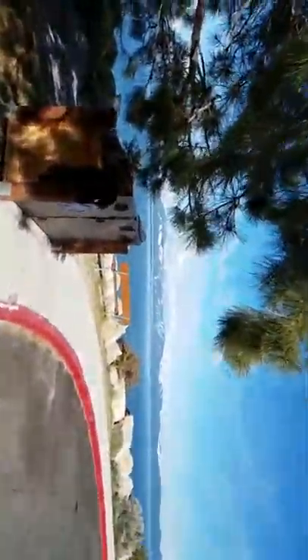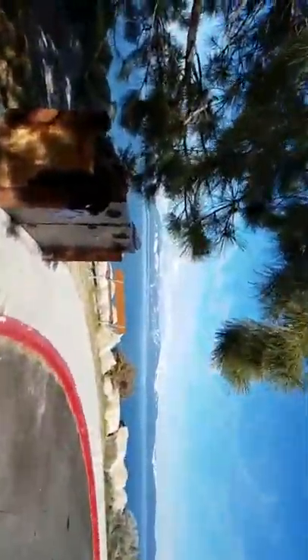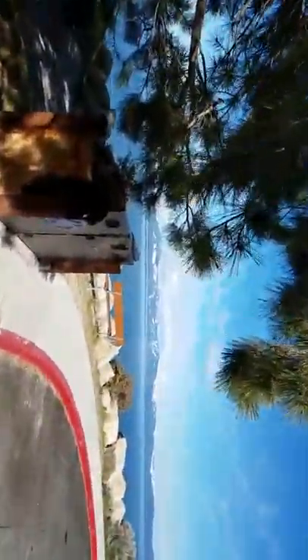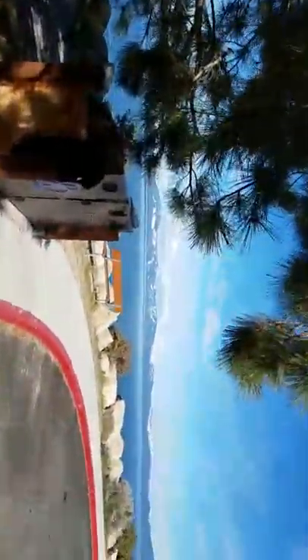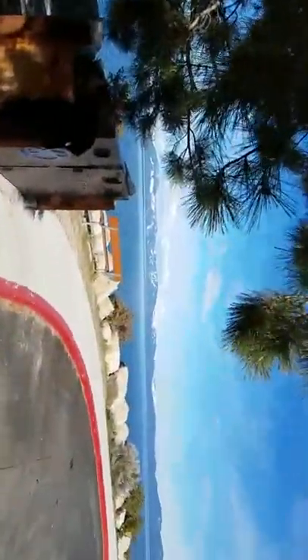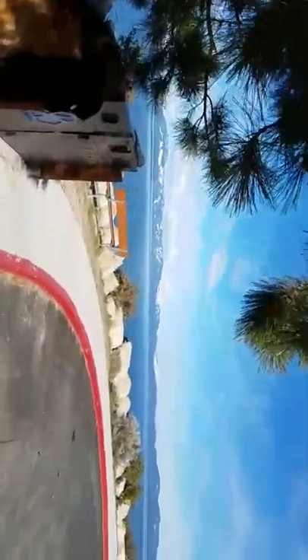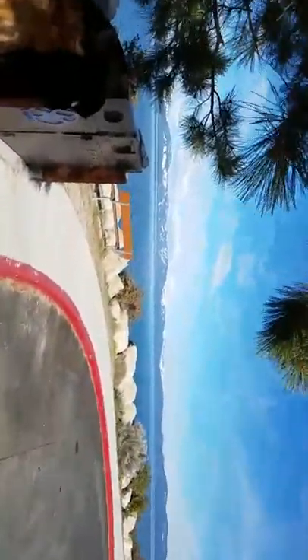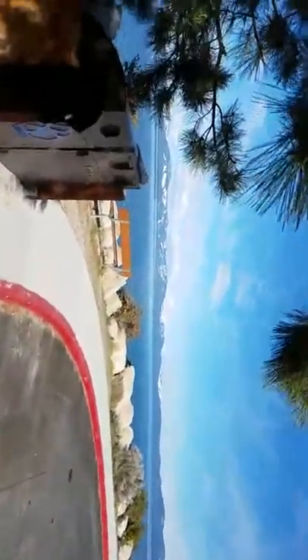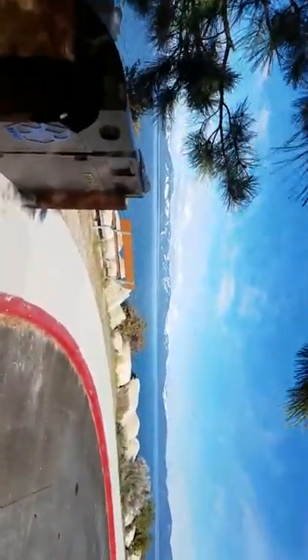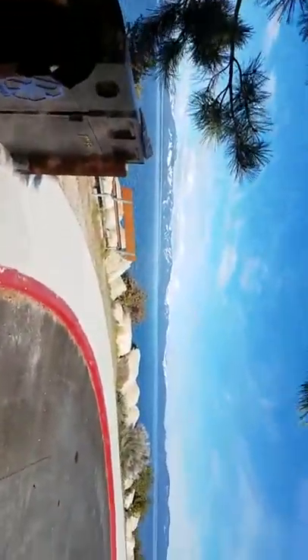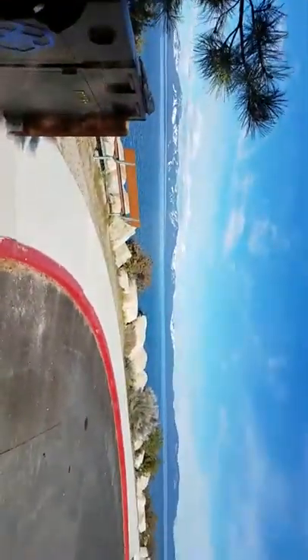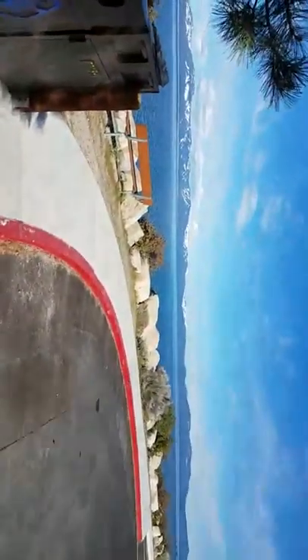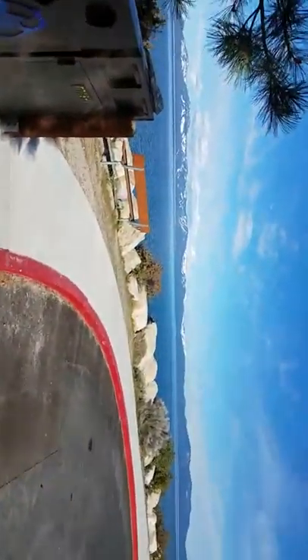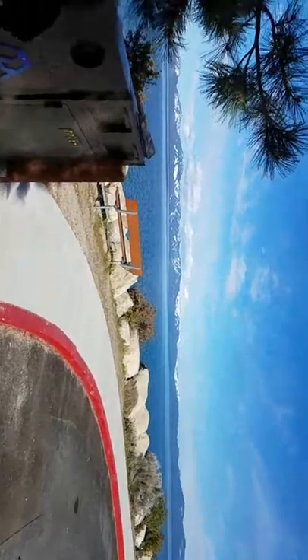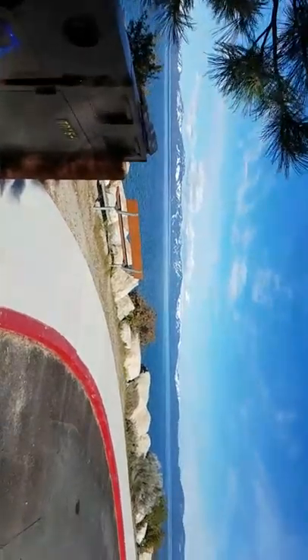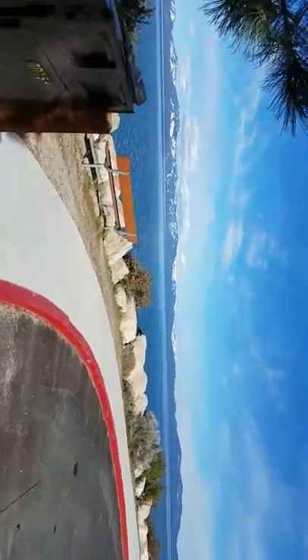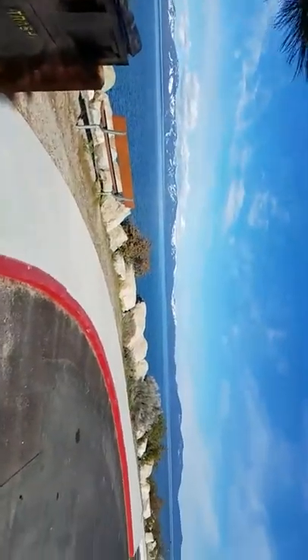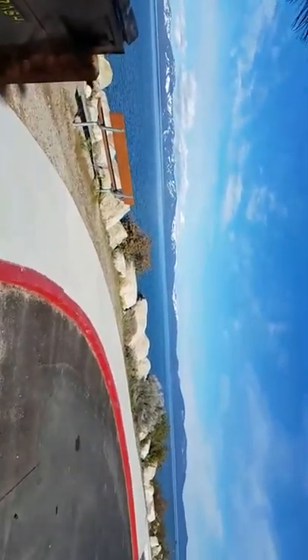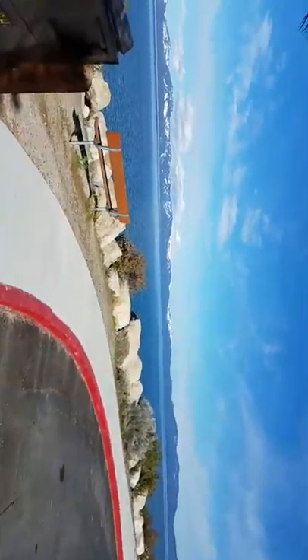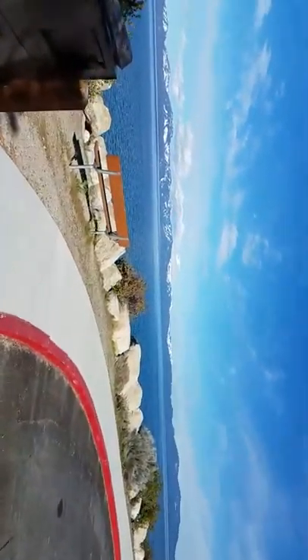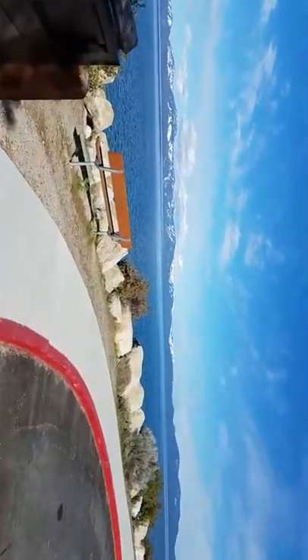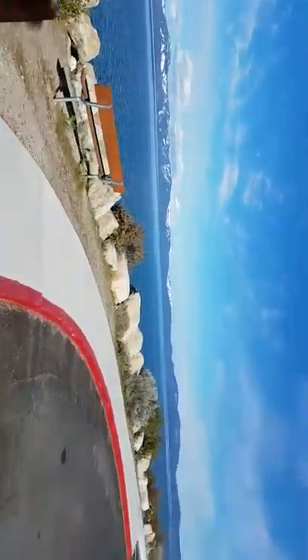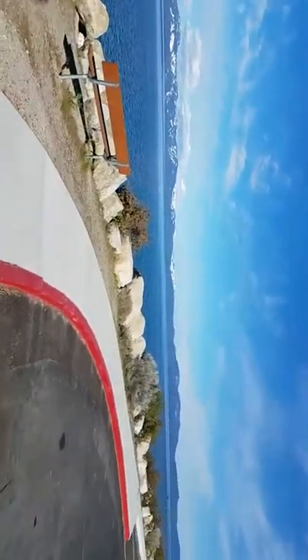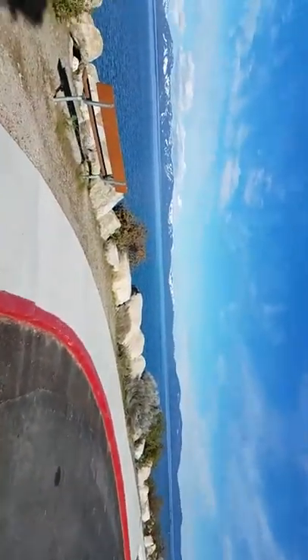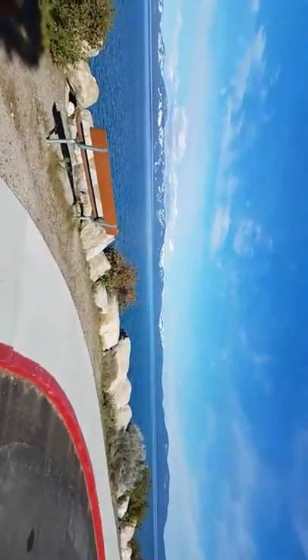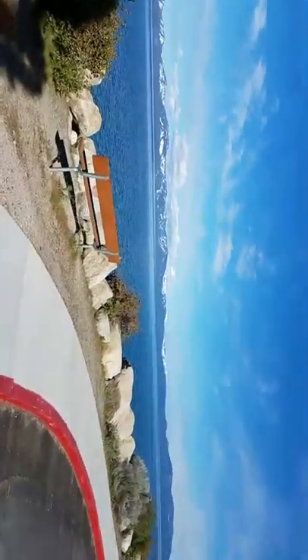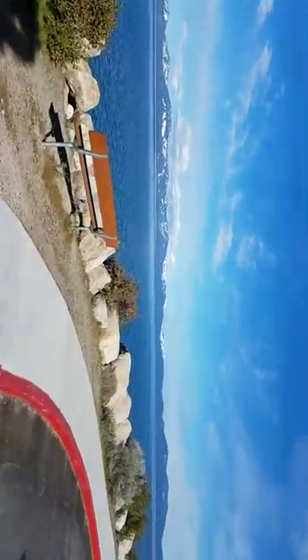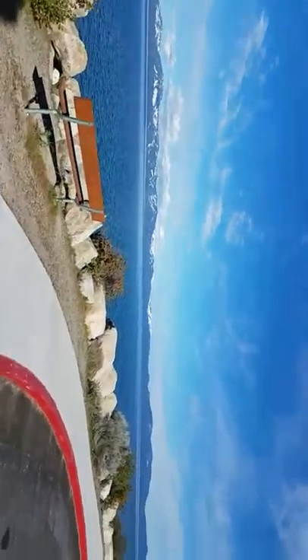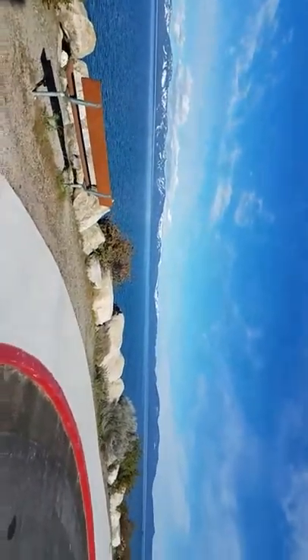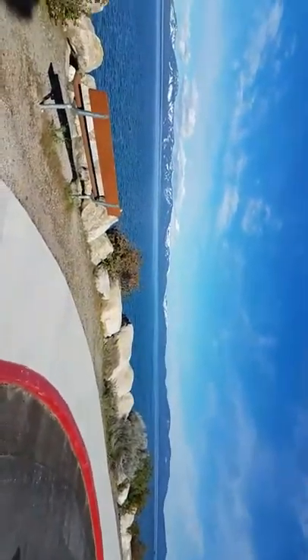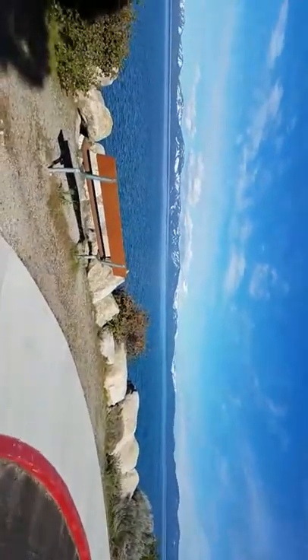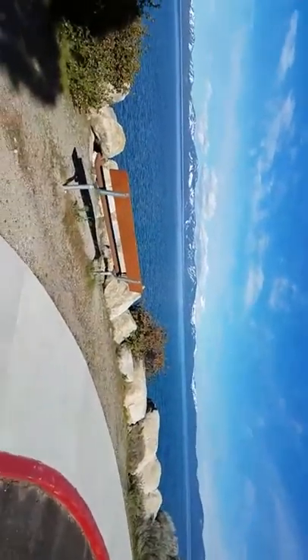If you are going to be going to Sand Harbor this year, it is going to be pretty packed — probably every day starting 4th of July on.